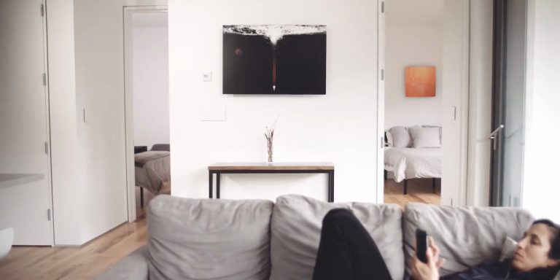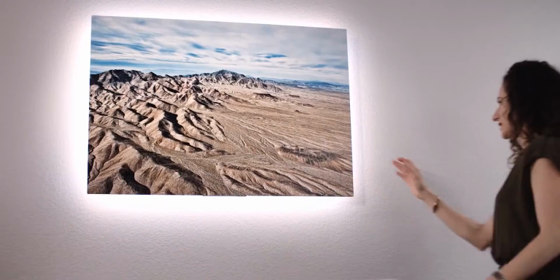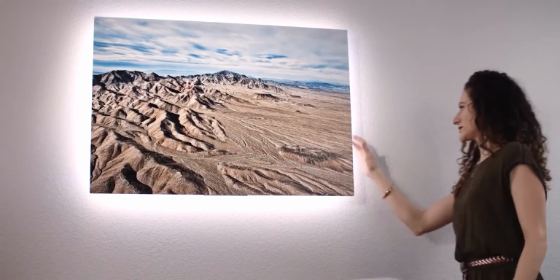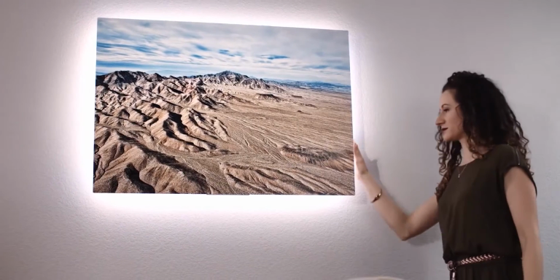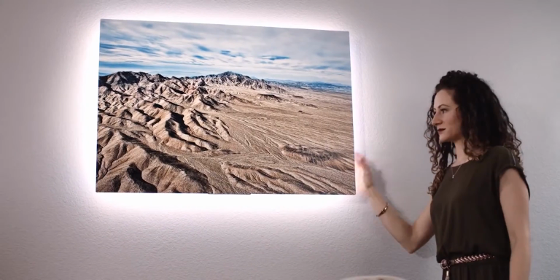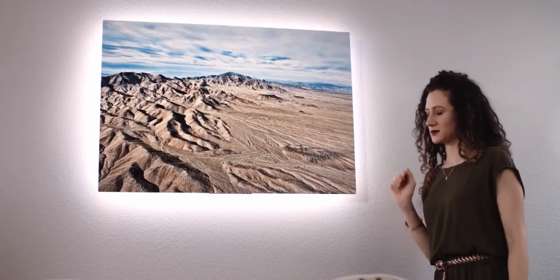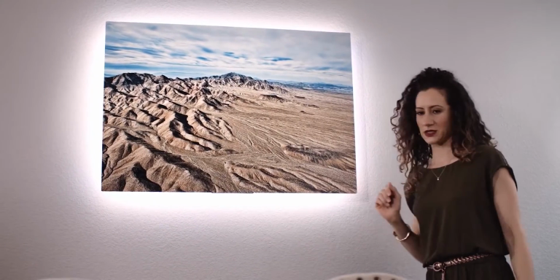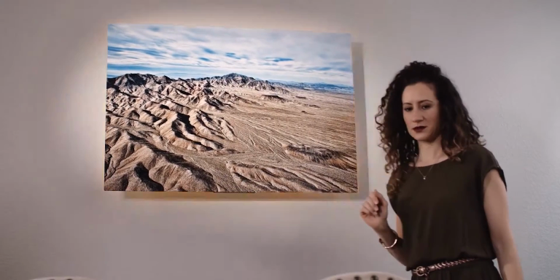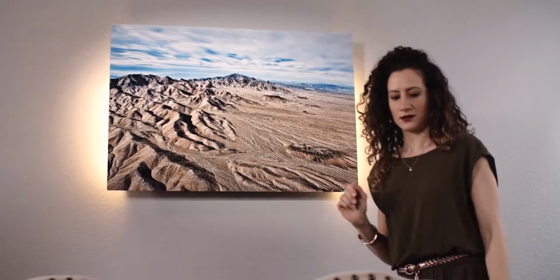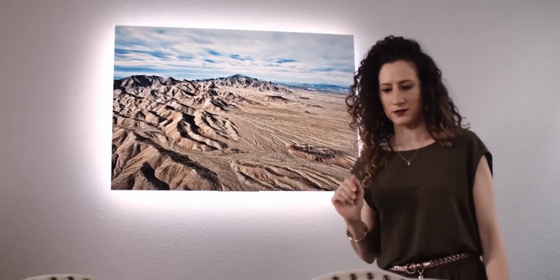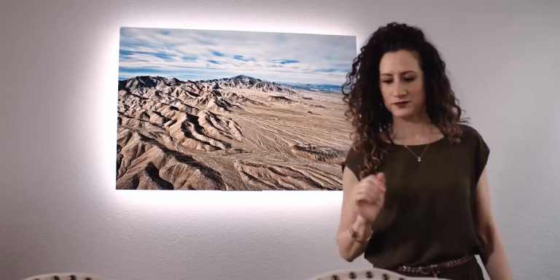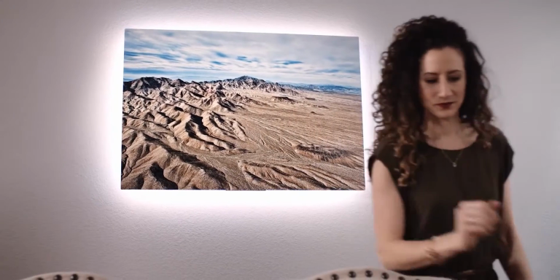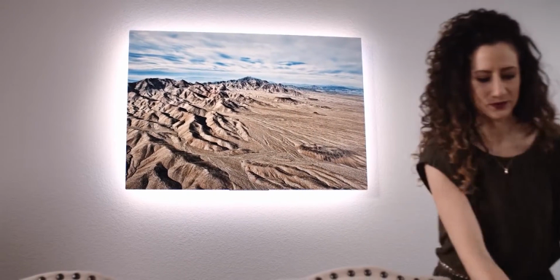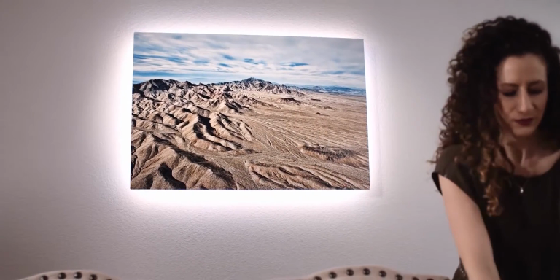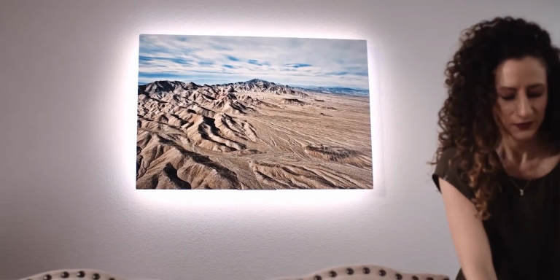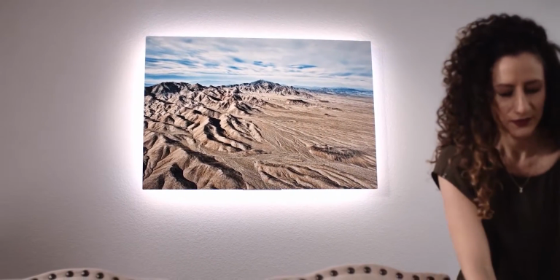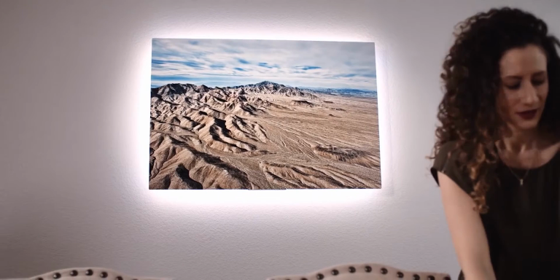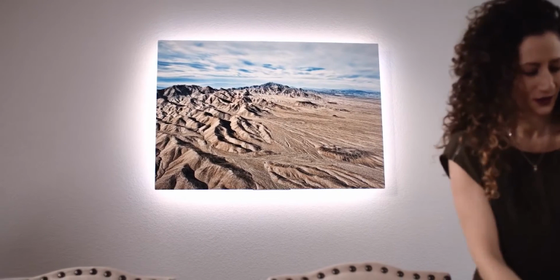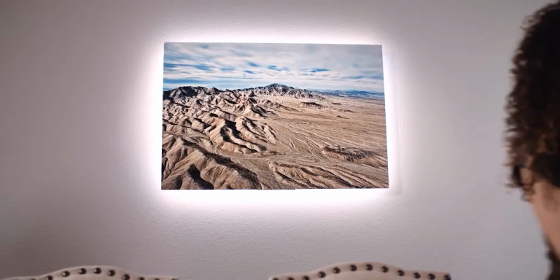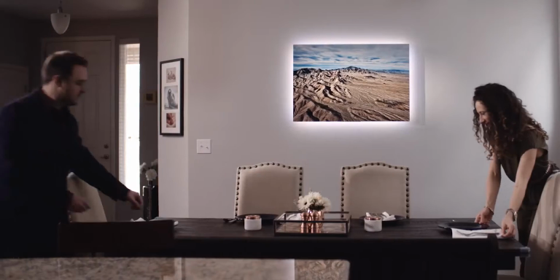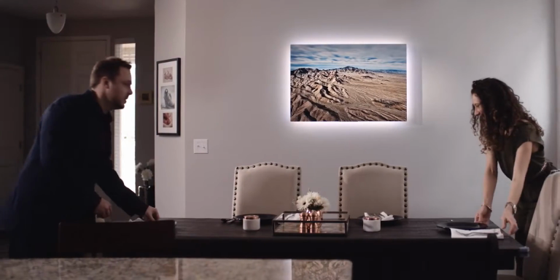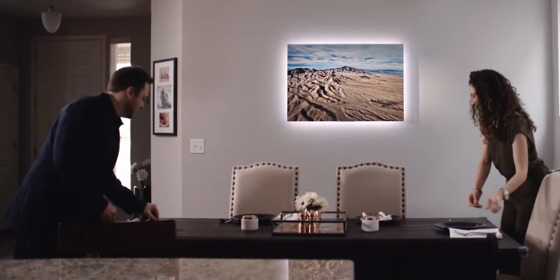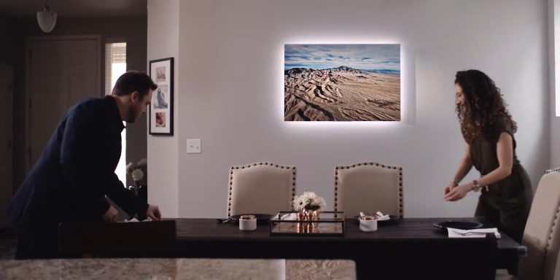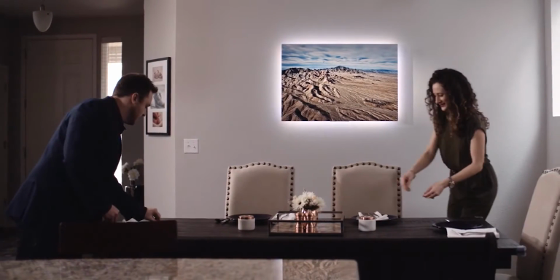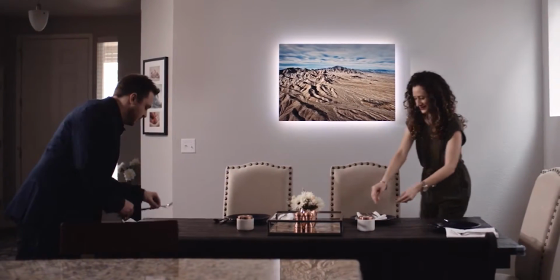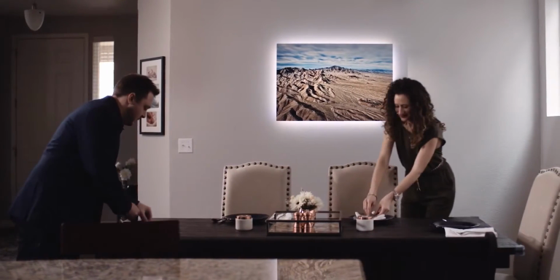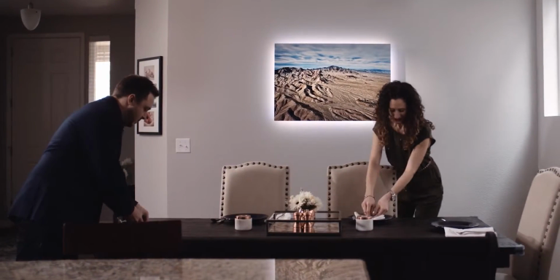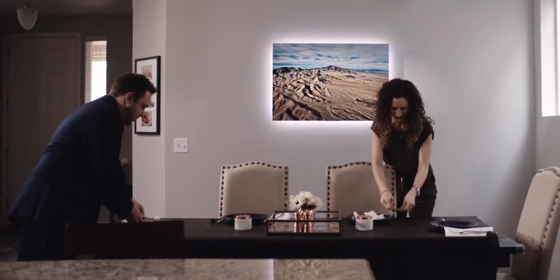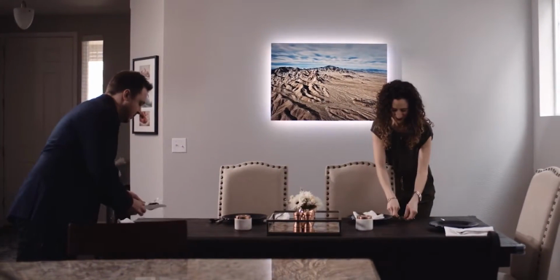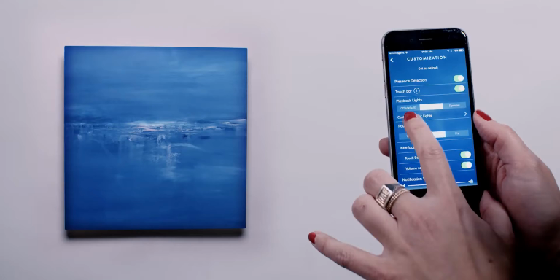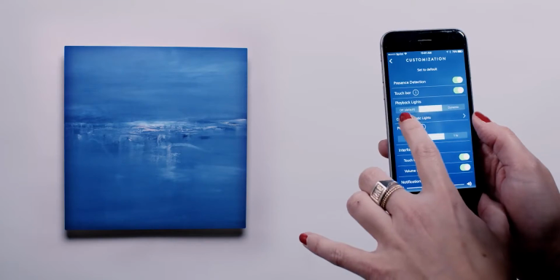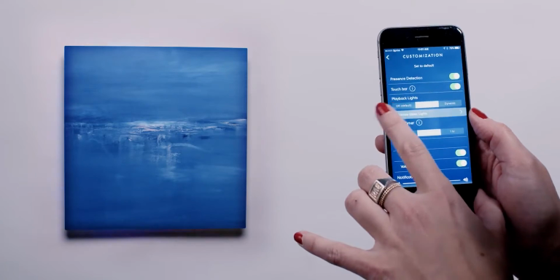Our latest Soundwall, Nova, lets you touch the art to control your music and set mood lighting to create an ambiance. All set through the Soundwall app.